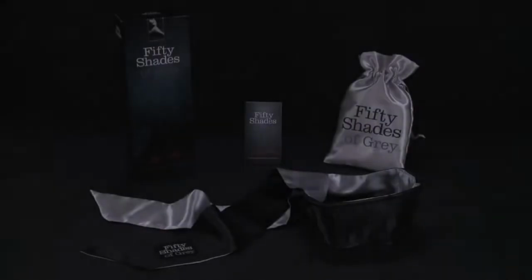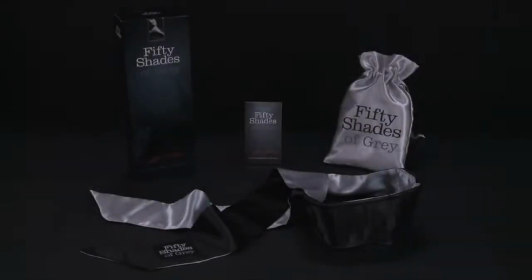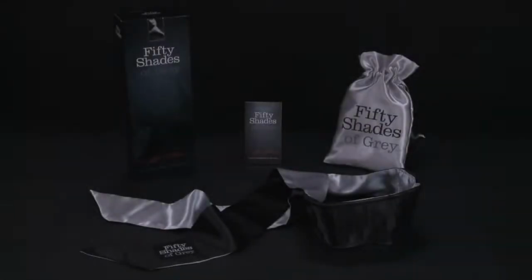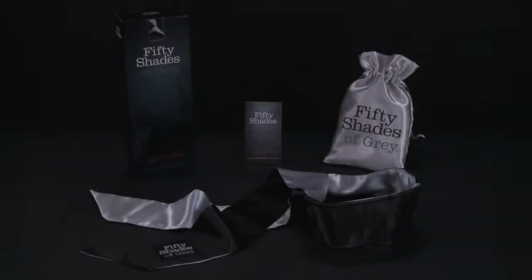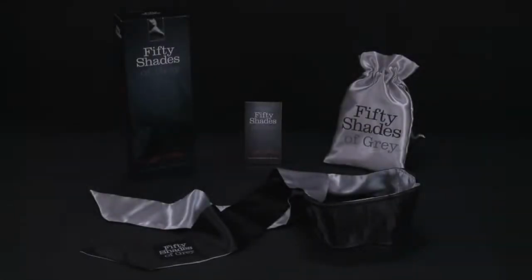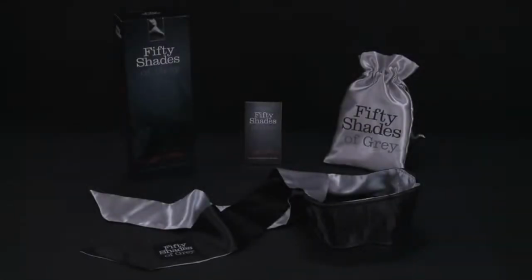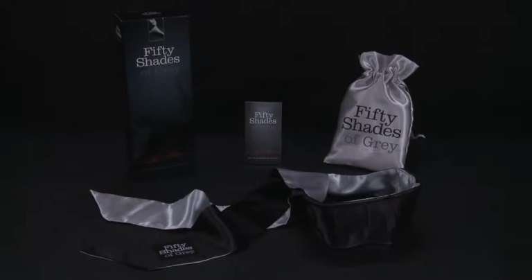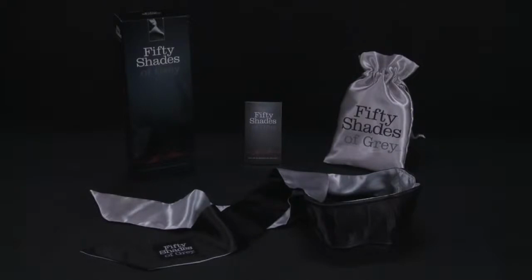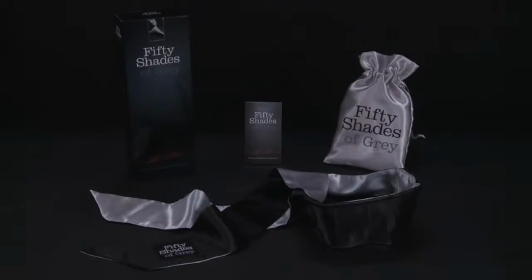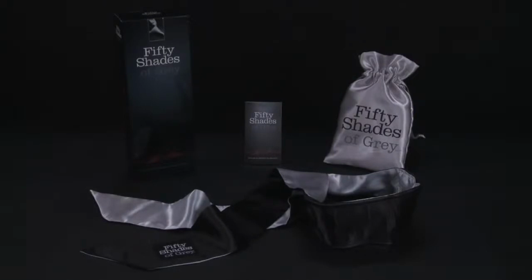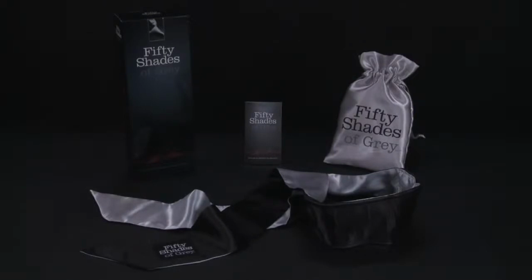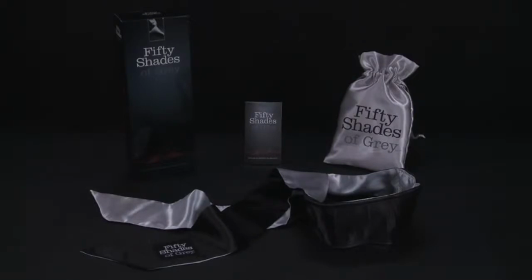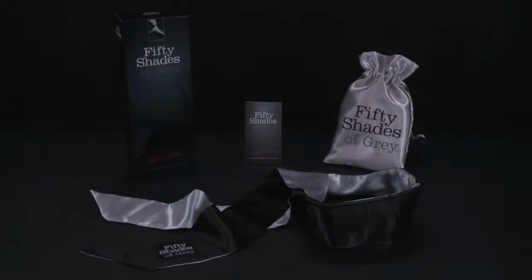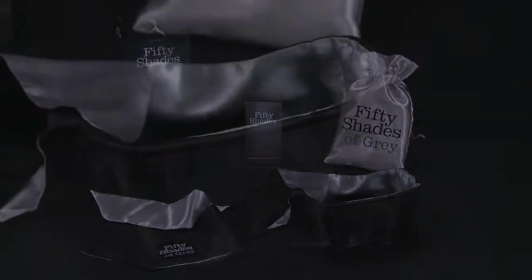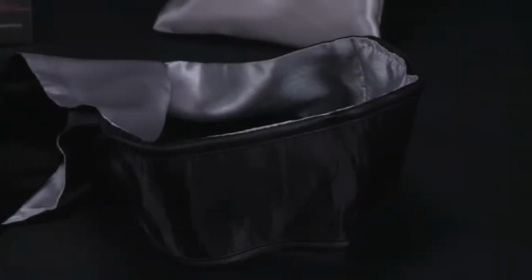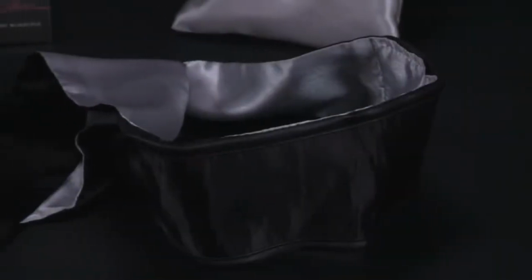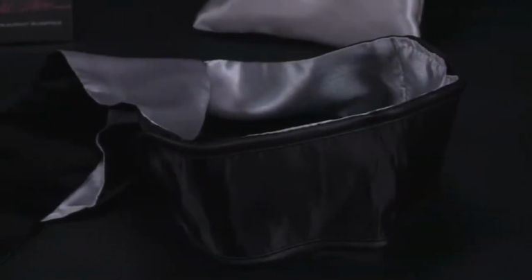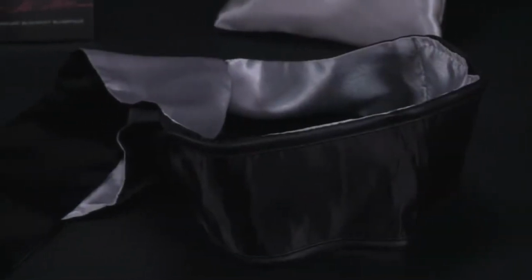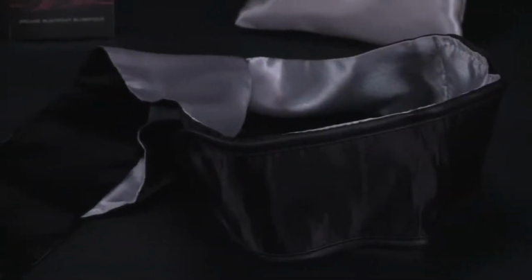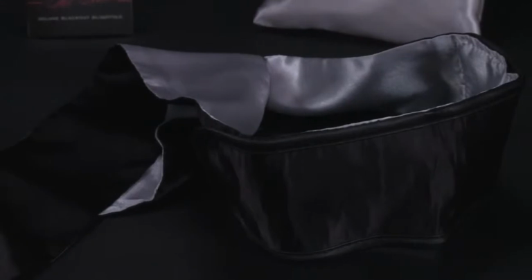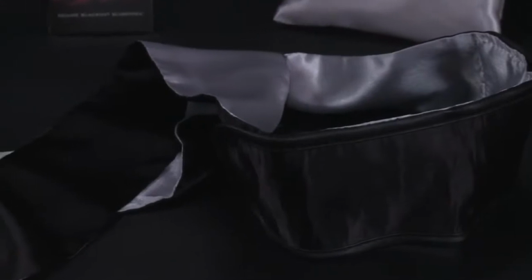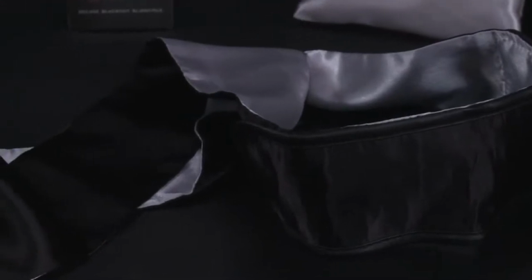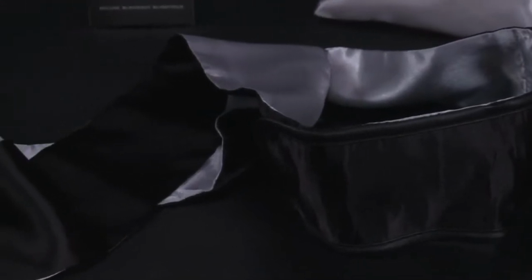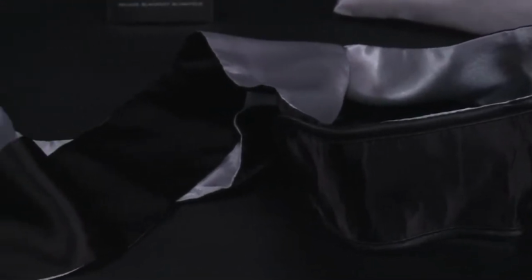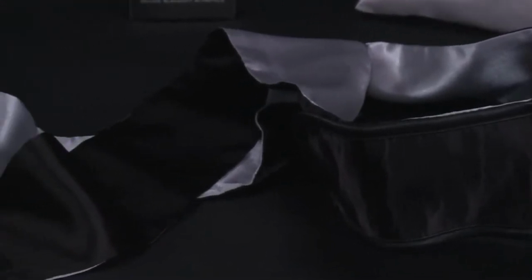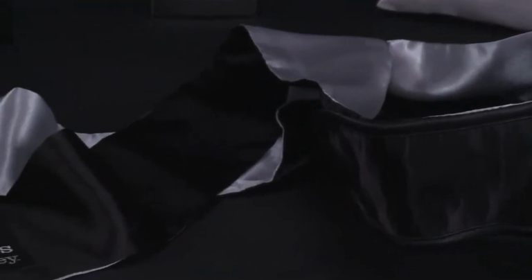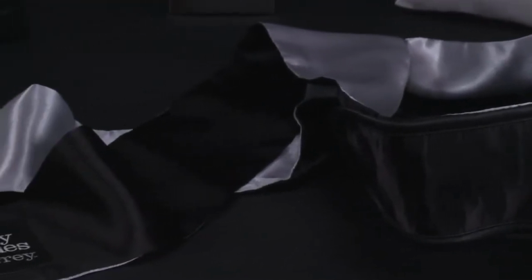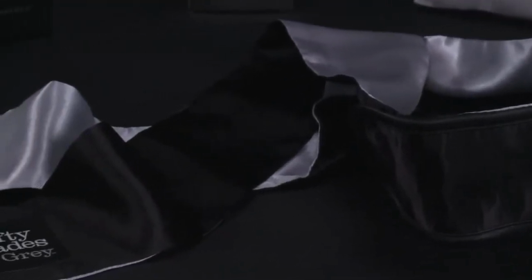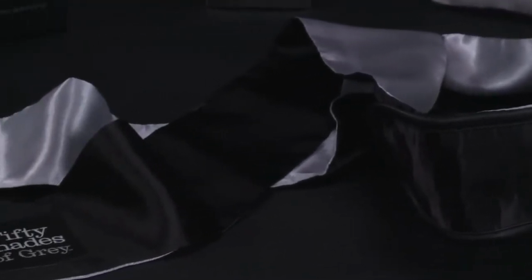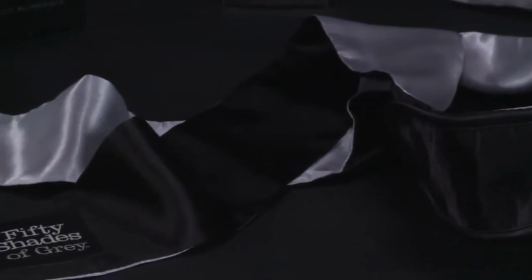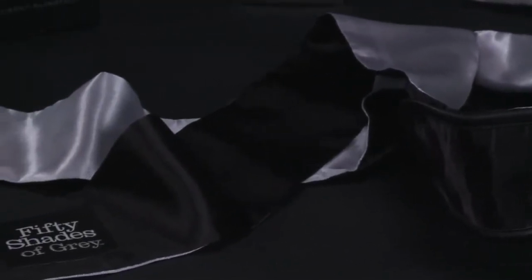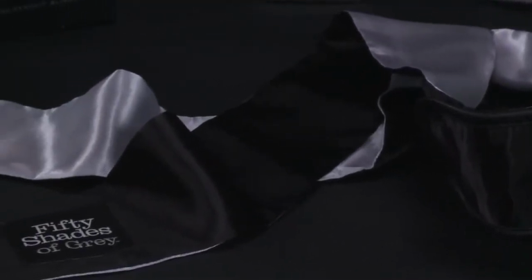This is the Fifty Shades of Grey All Mine Deluxe Blackout Blindfold. Shaped to effectively block out all light, this beautiful eye mask lets you focus entirely on your pleasure without any distraction.